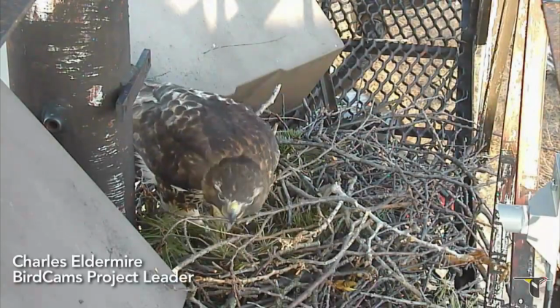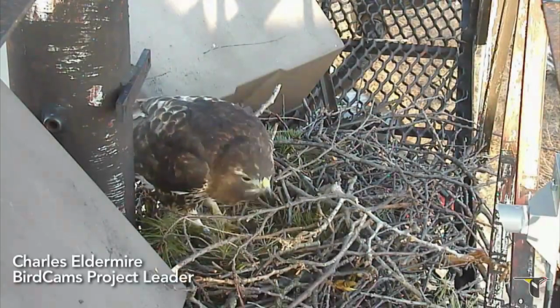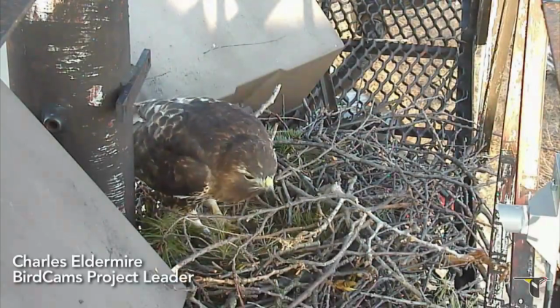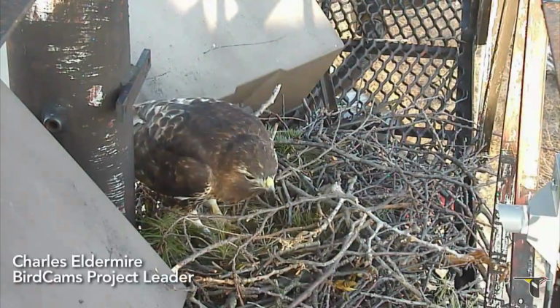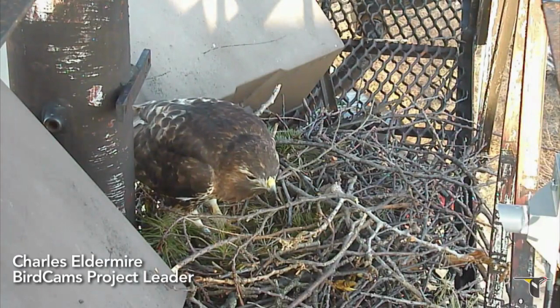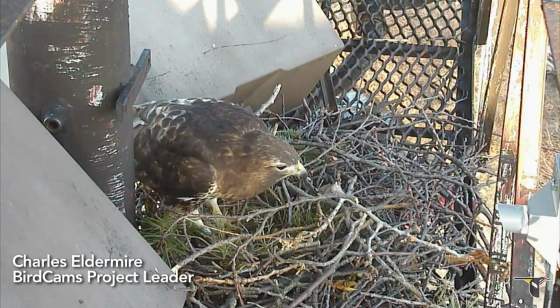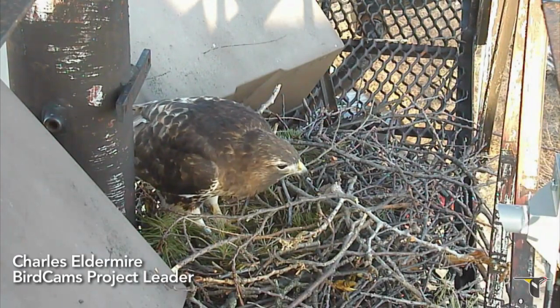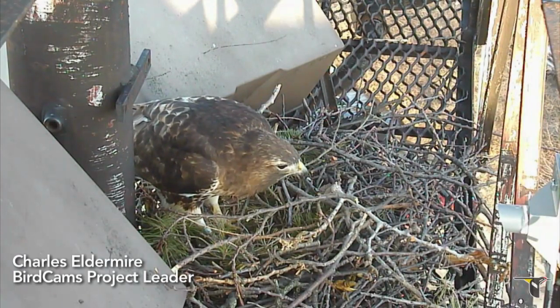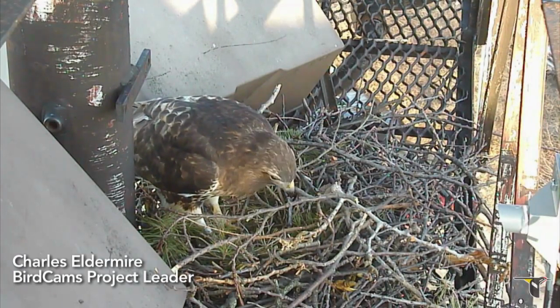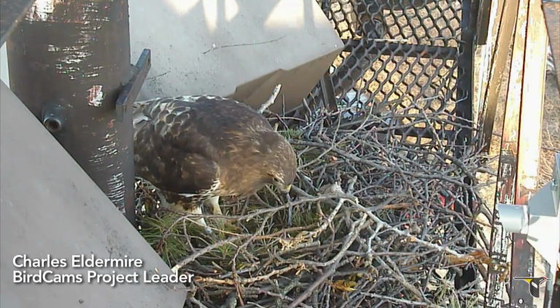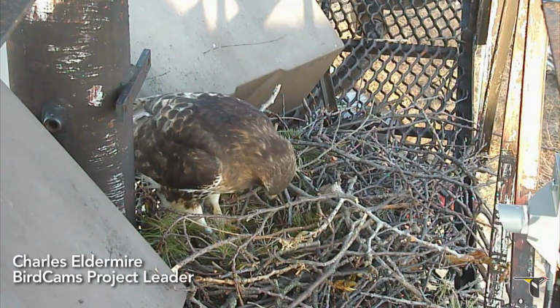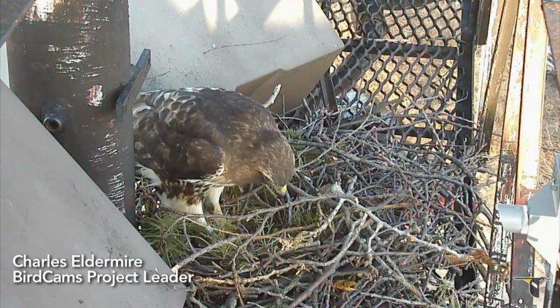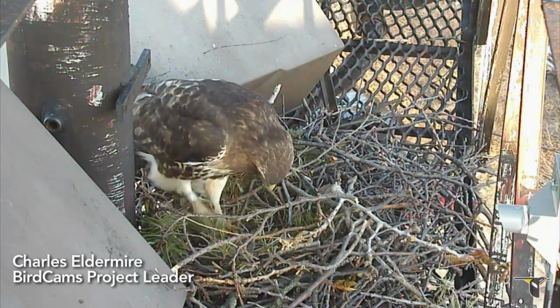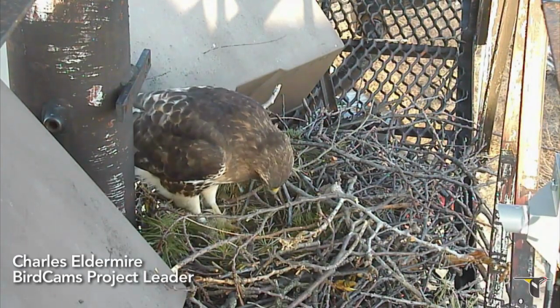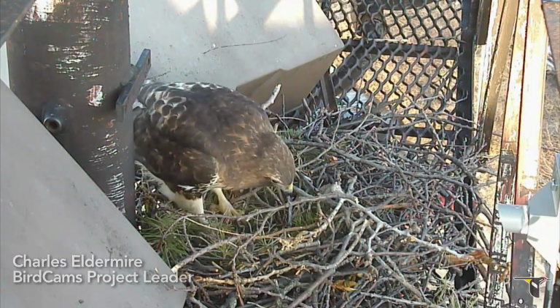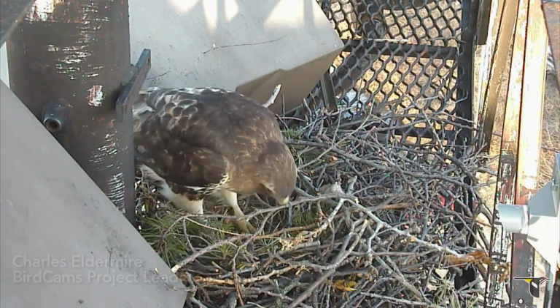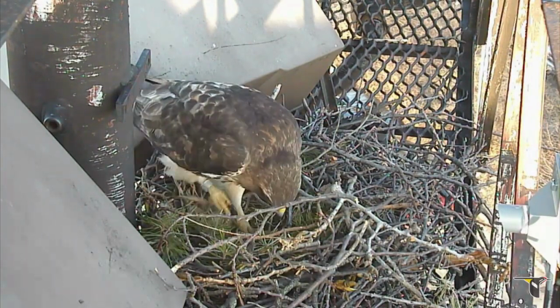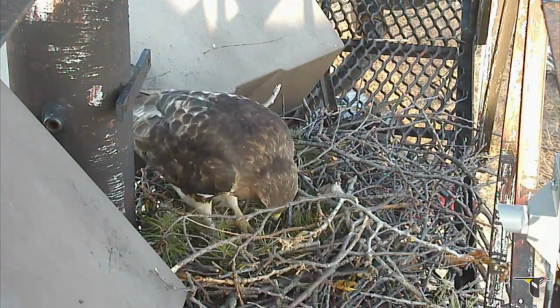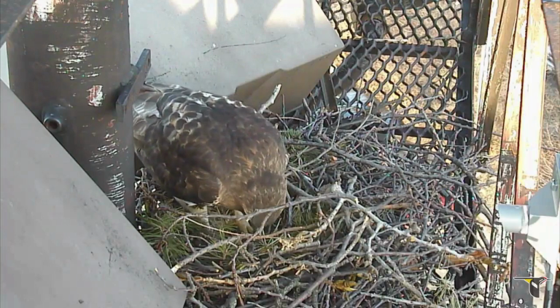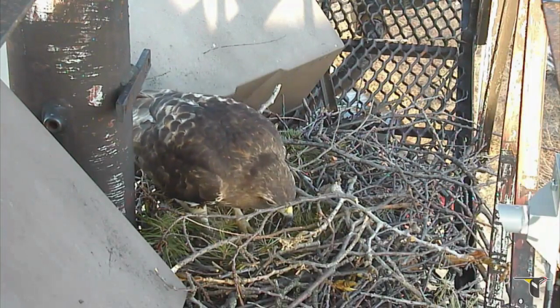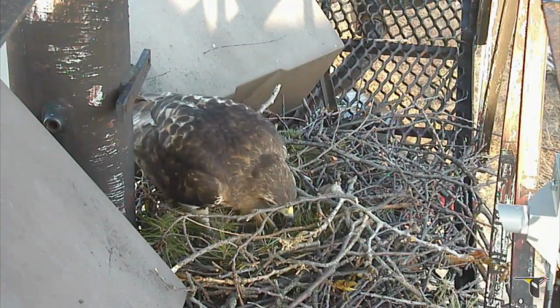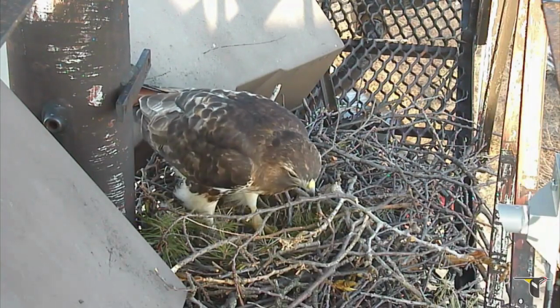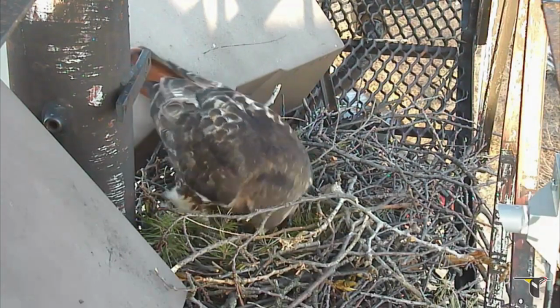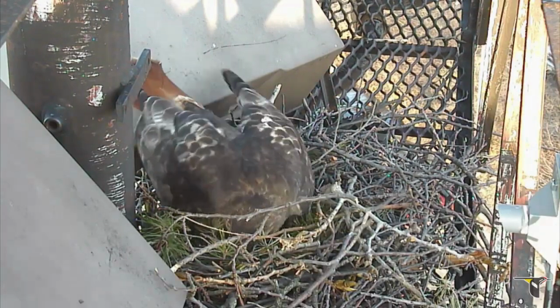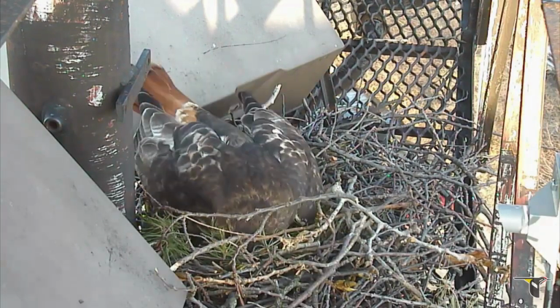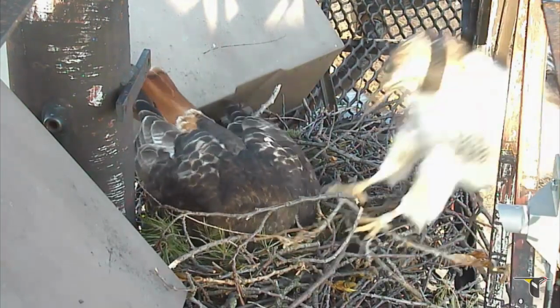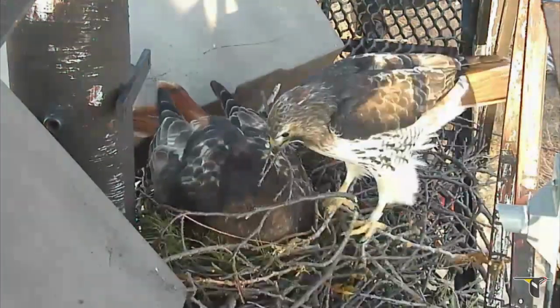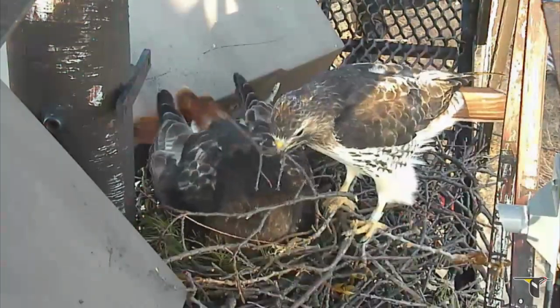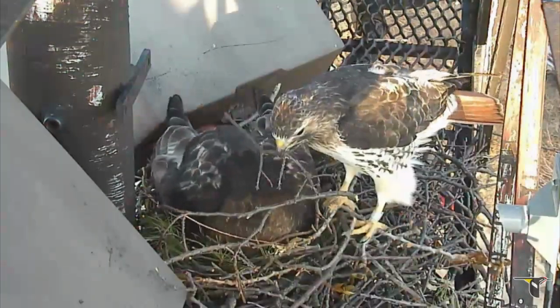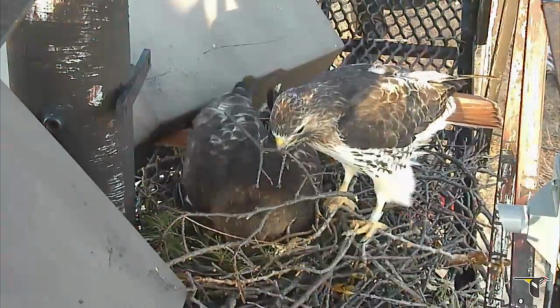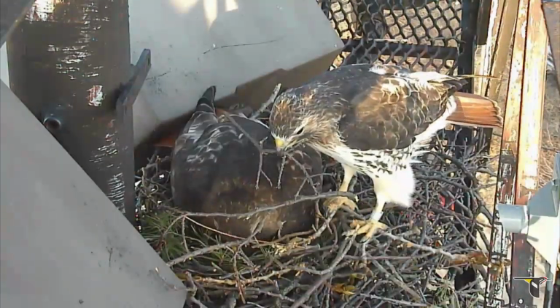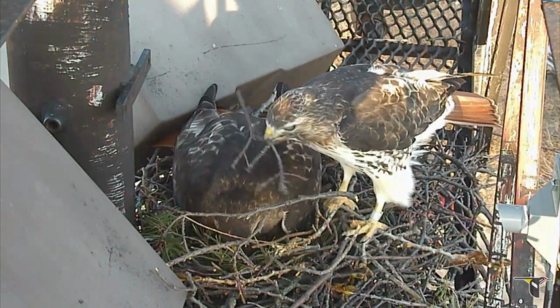Charles Eldermeyer here from the Cornell Lab of Ornithology. We've had hundreds of thousands of people watching our bird cams, and many of you are beginning to know and recognize our special red-tailed hawk pair, Big Red and Ezra, as they start a new family together.